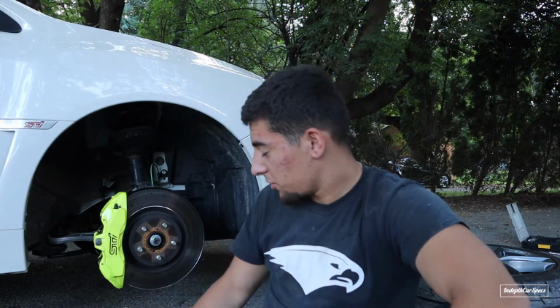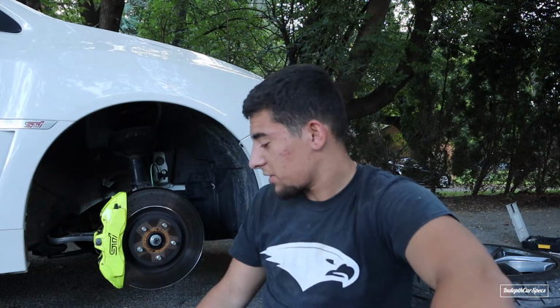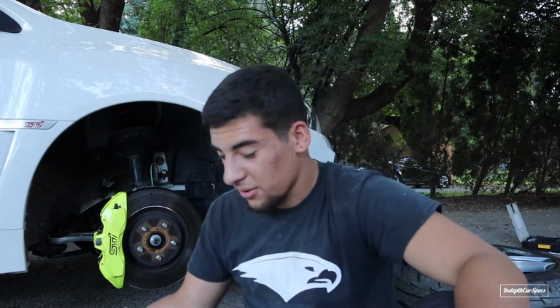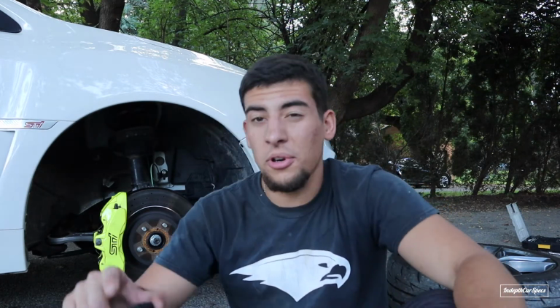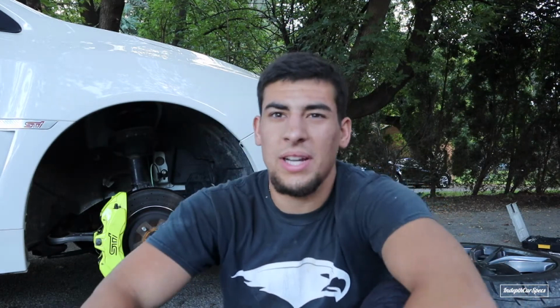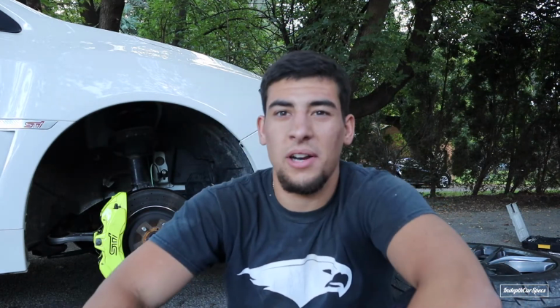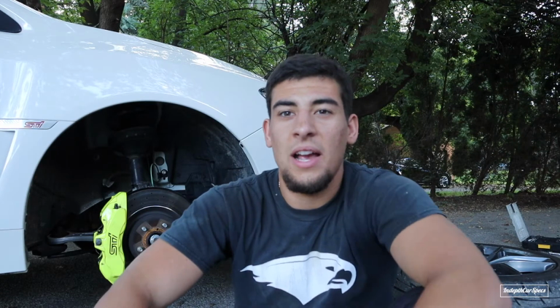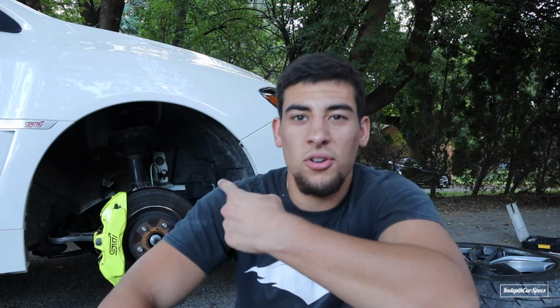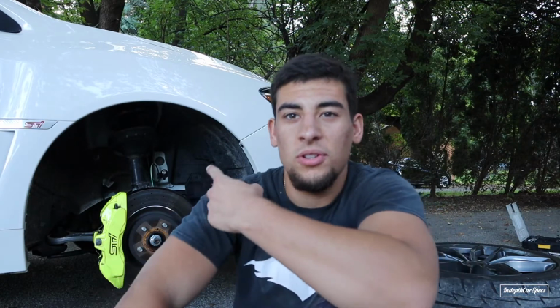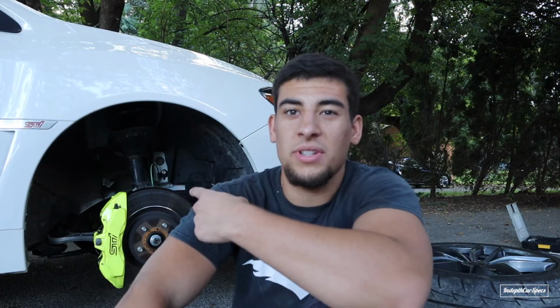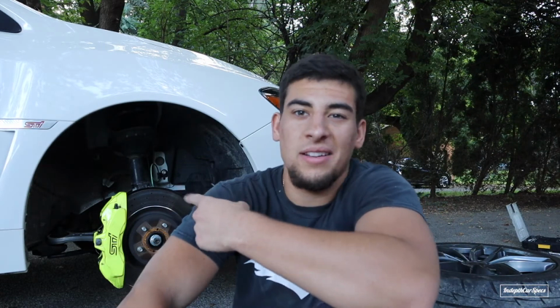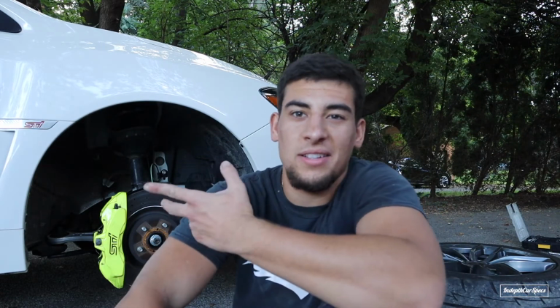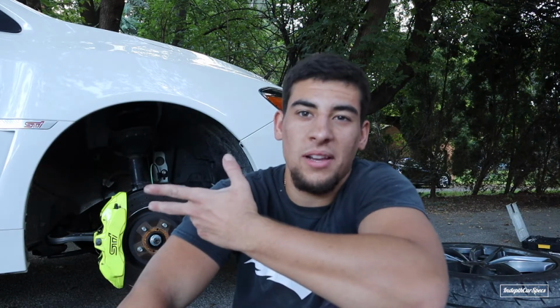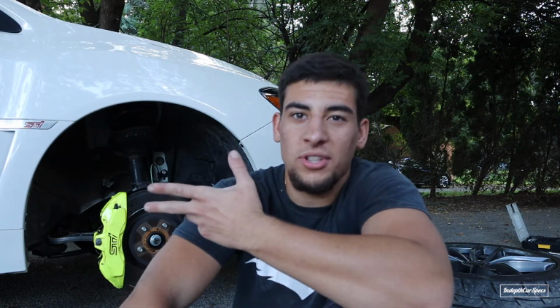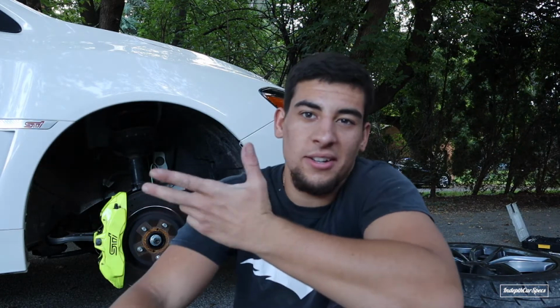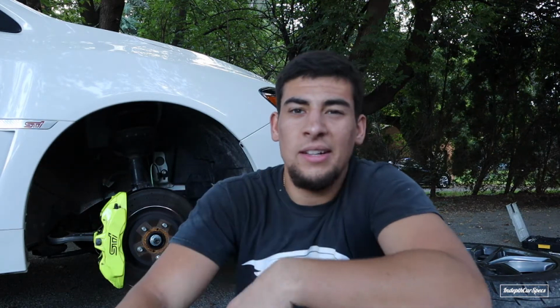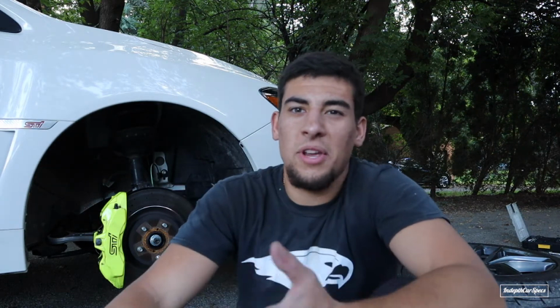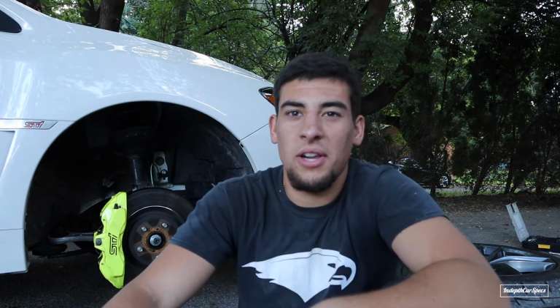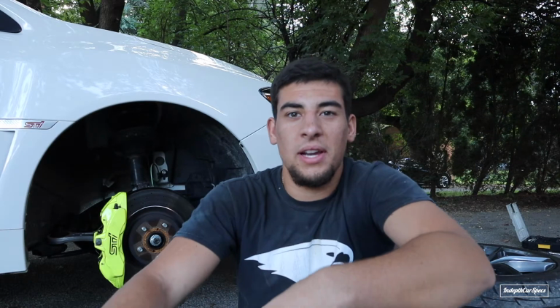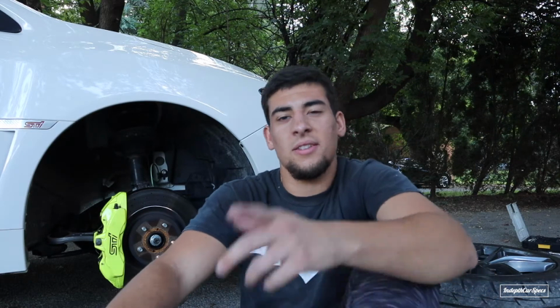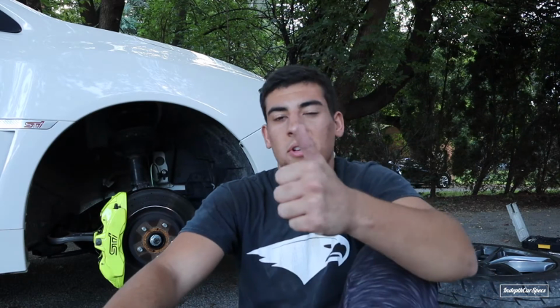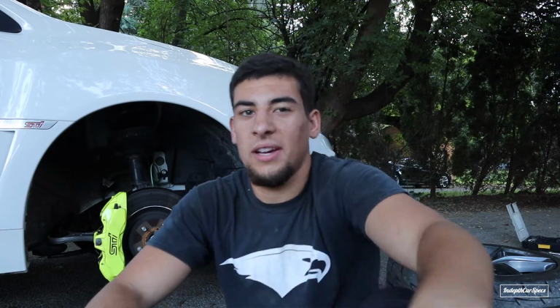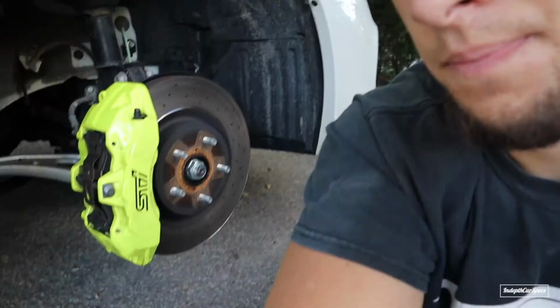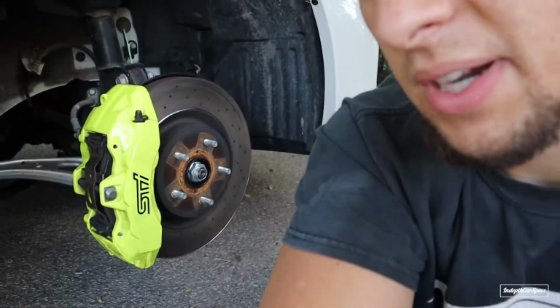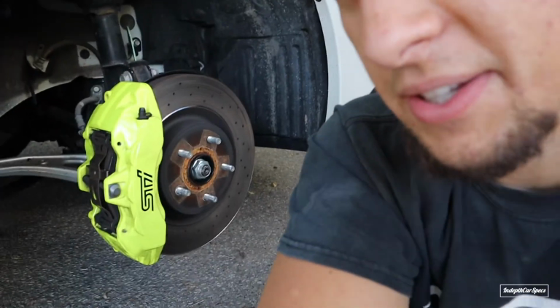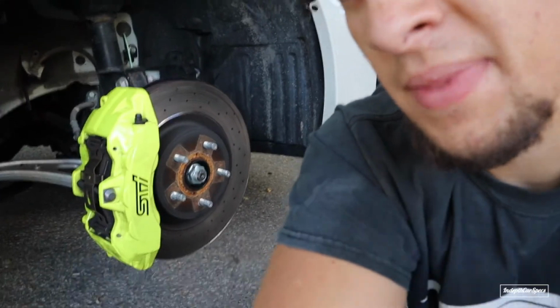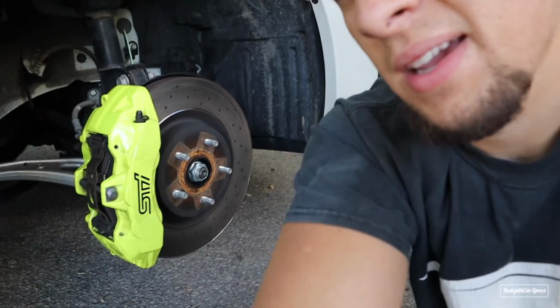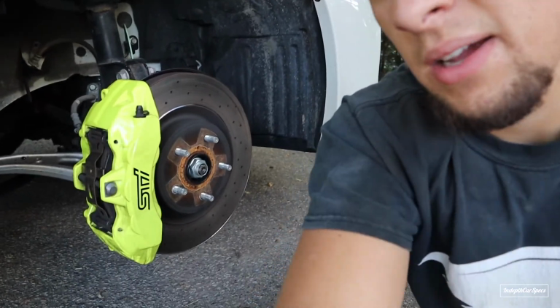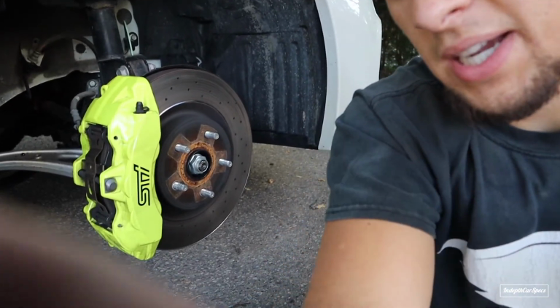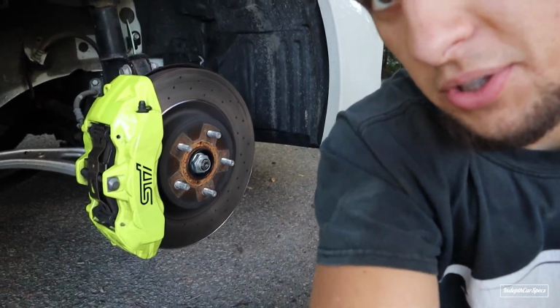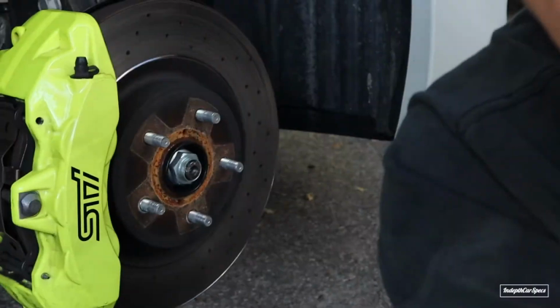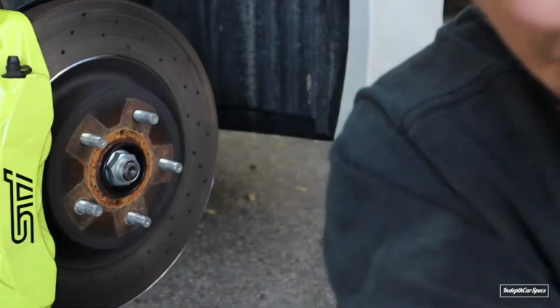We're going to do those today - only the front ones, not the rear. I'm going to show you just one side because it's the same thing on both sides, so it's going to be a quick video. Hopefully you enjoy it.